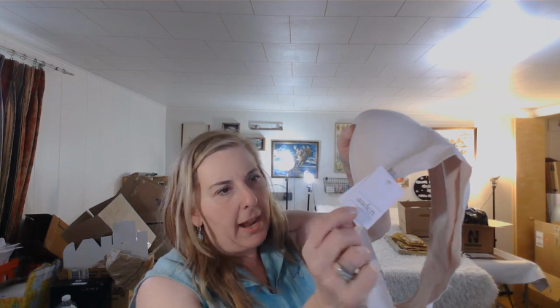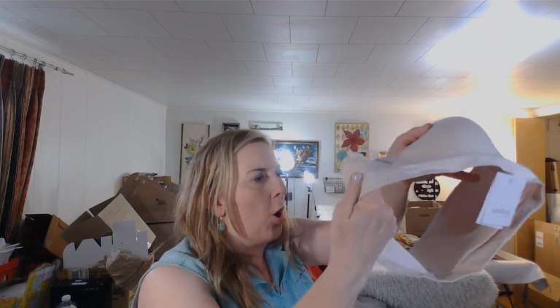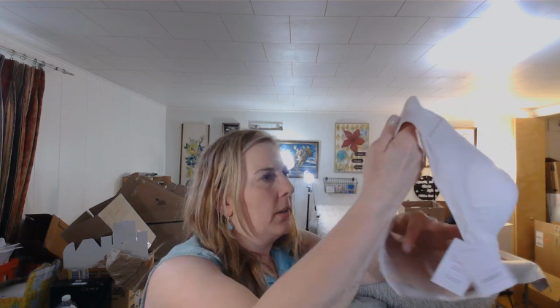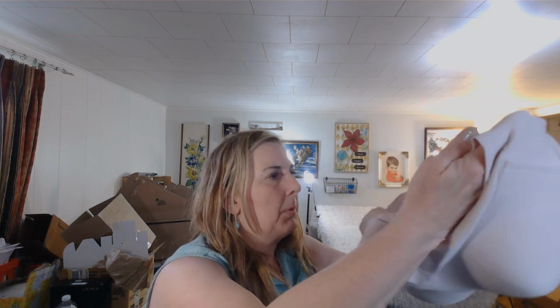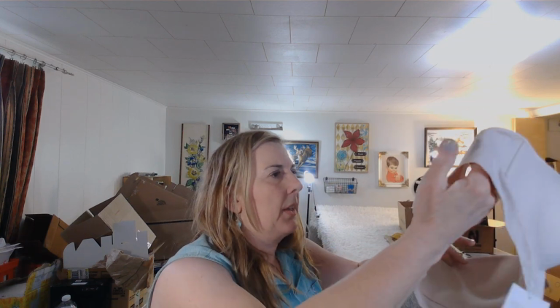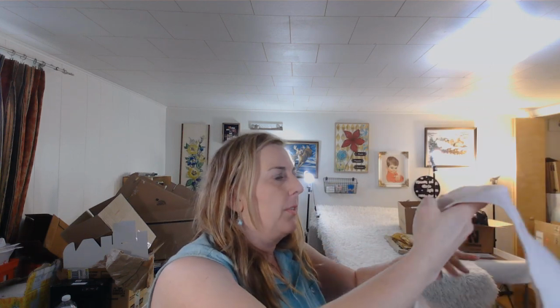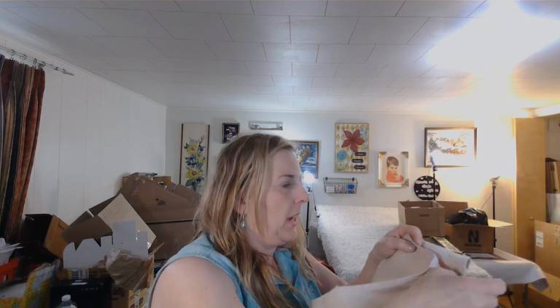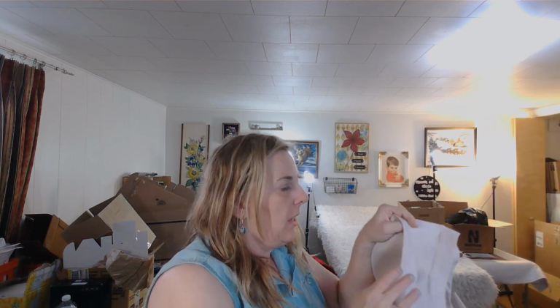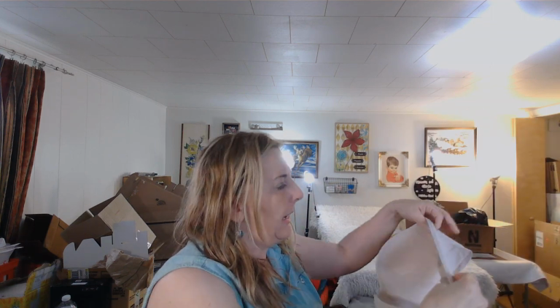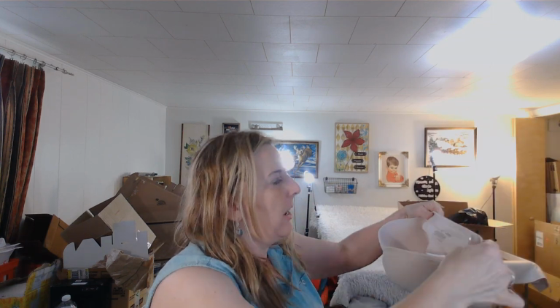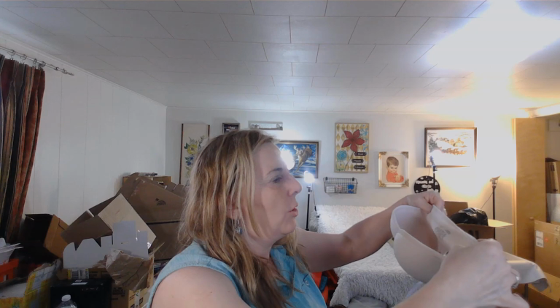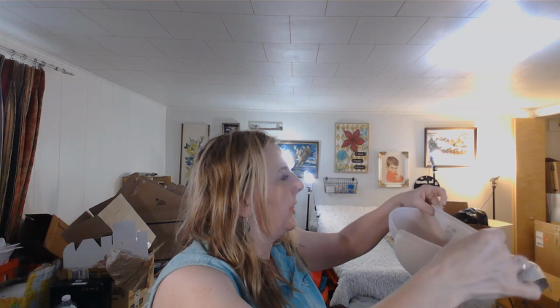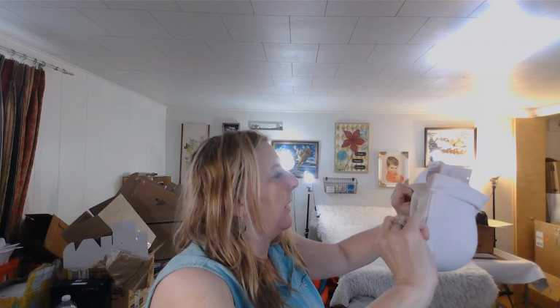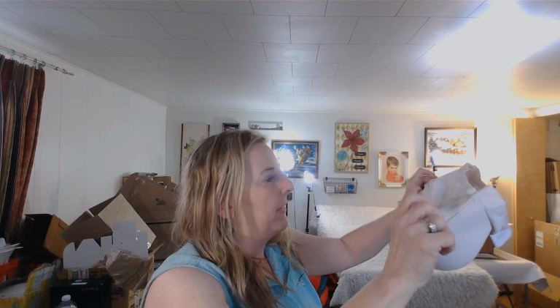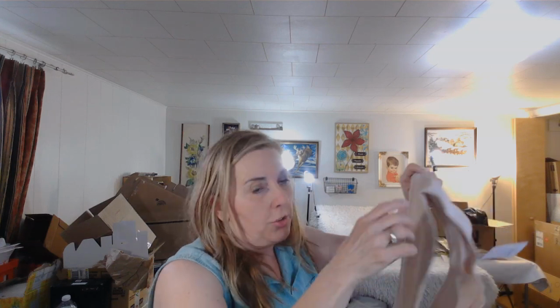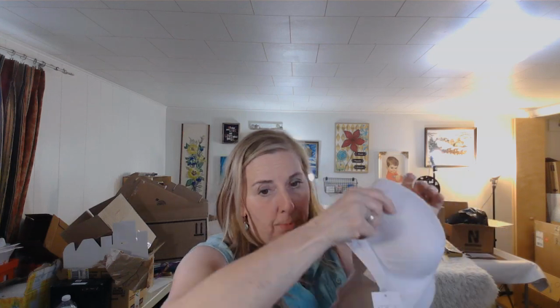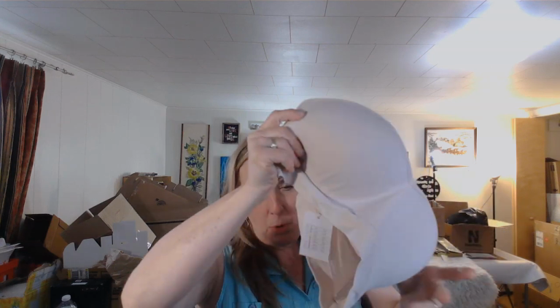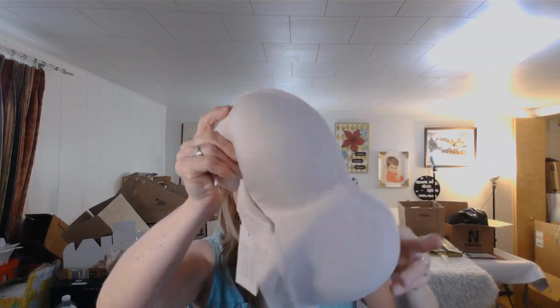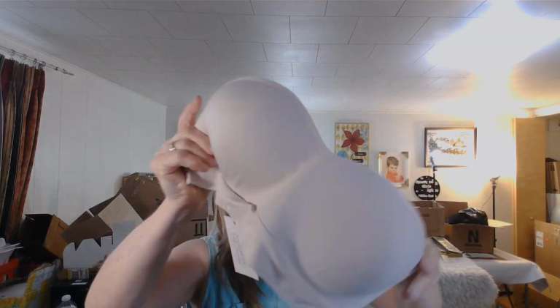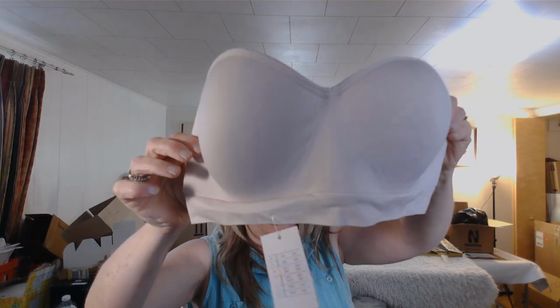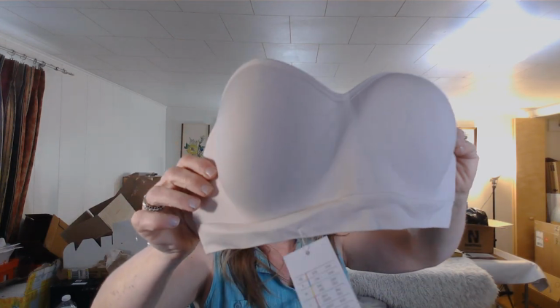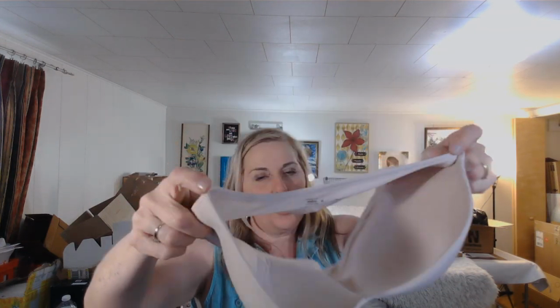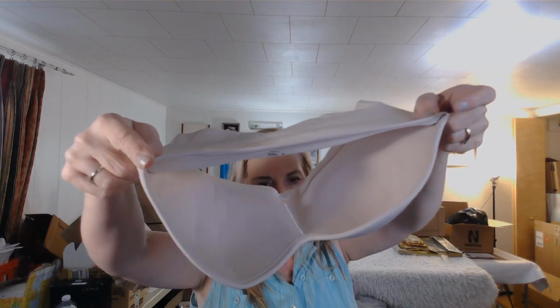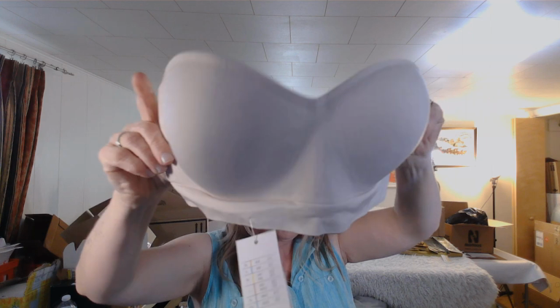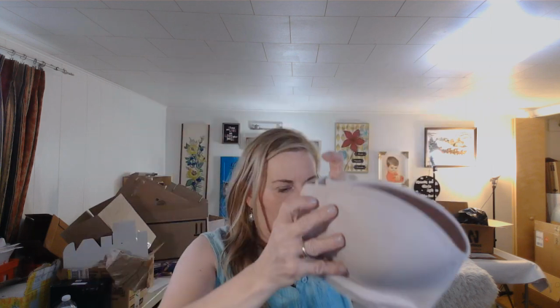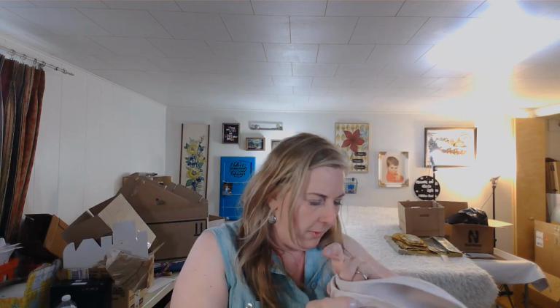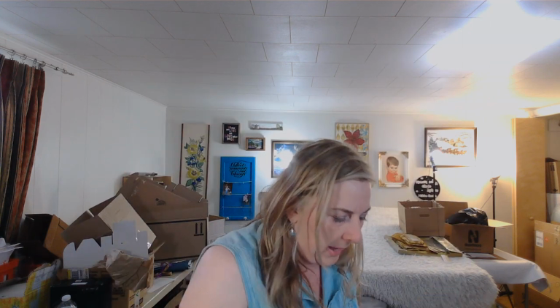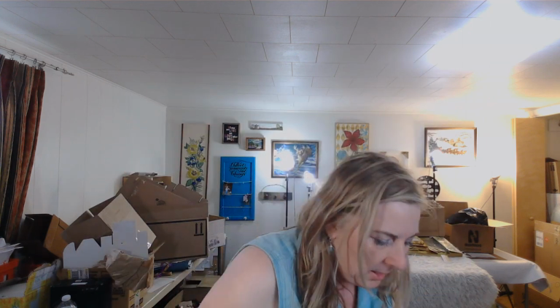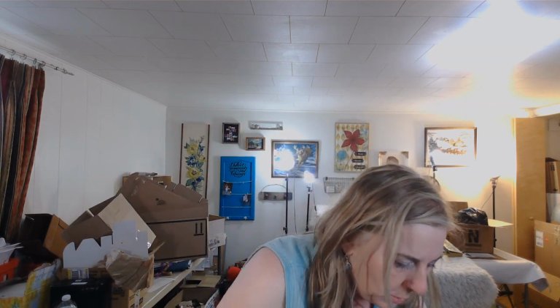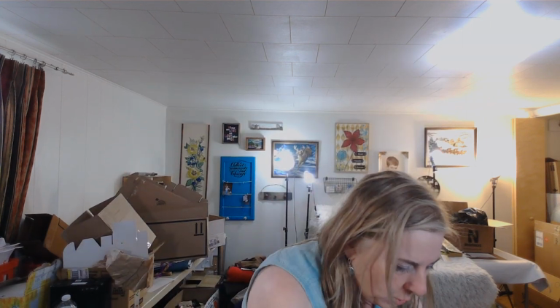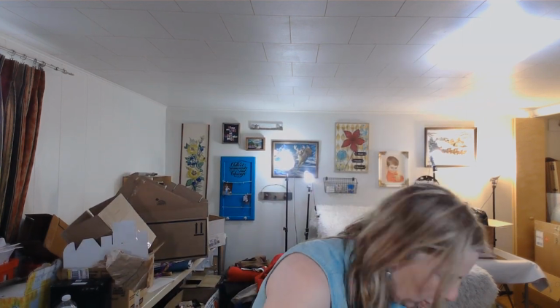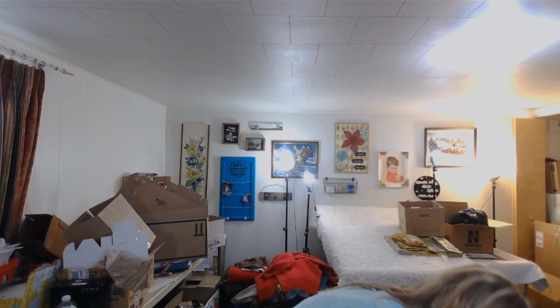This is brand new with tags — Auden. It's just a tube top bra with no other straps, so that will go in my consignment client's pile.